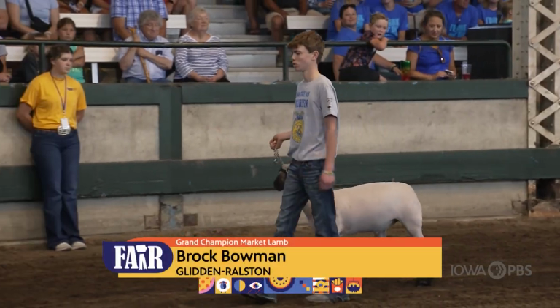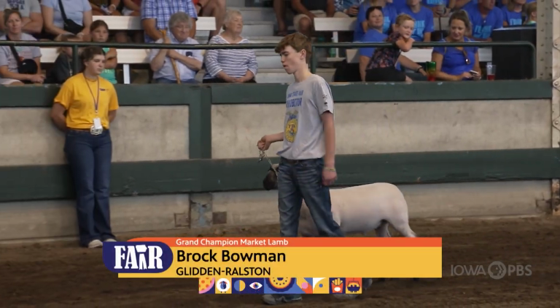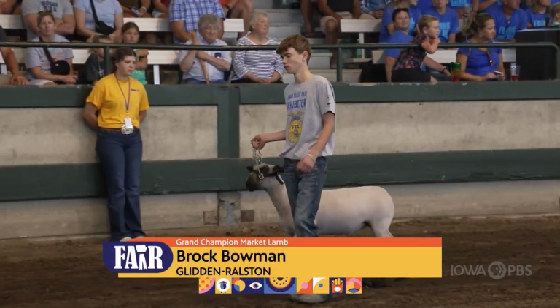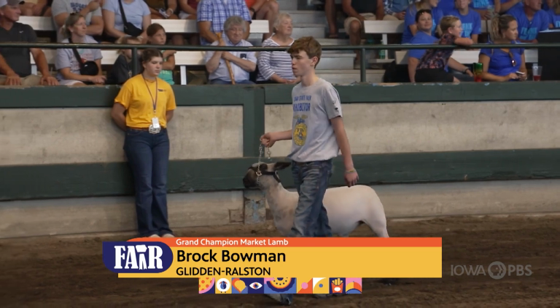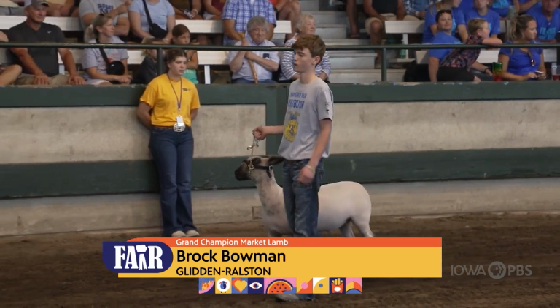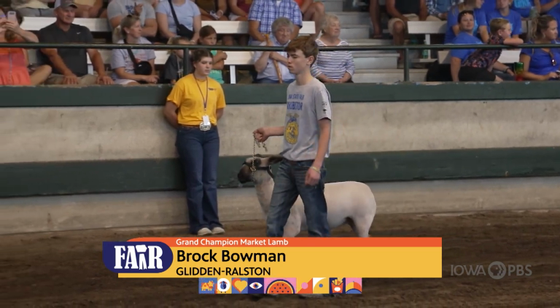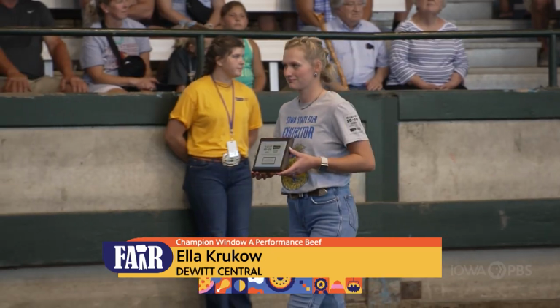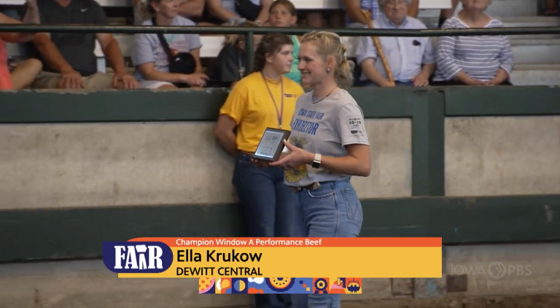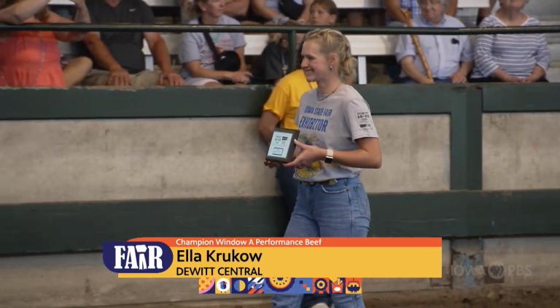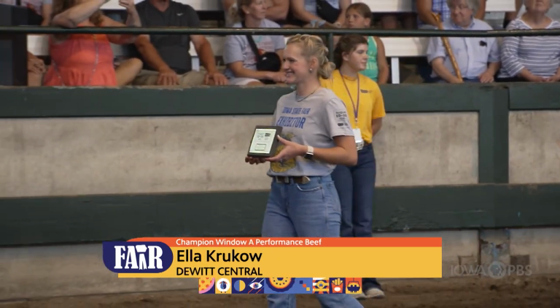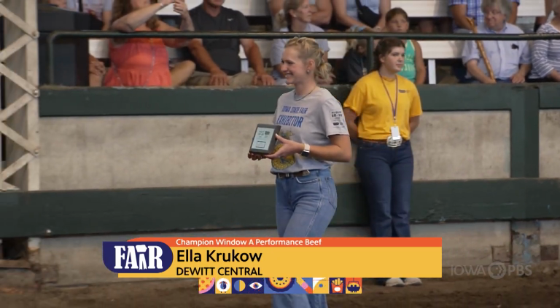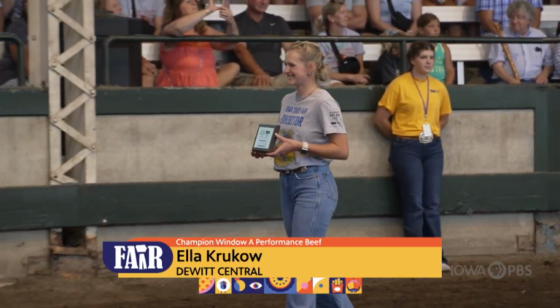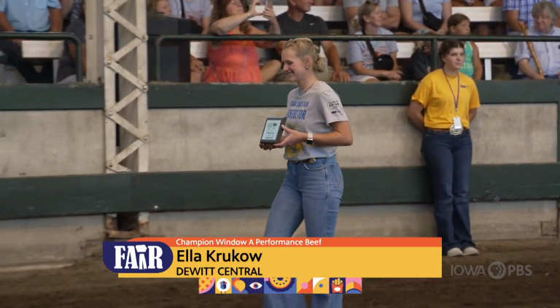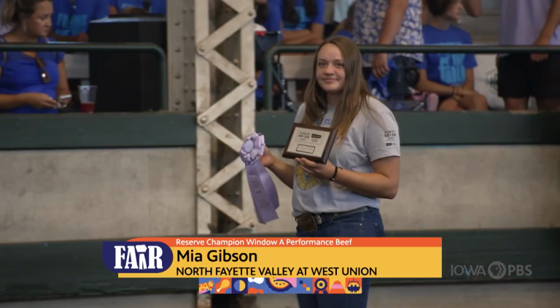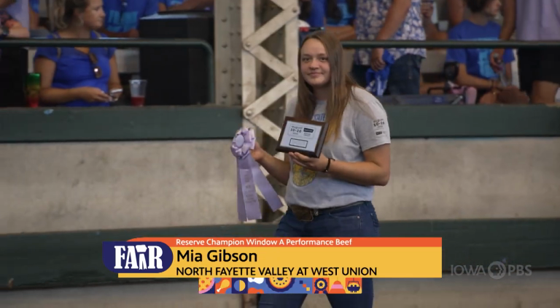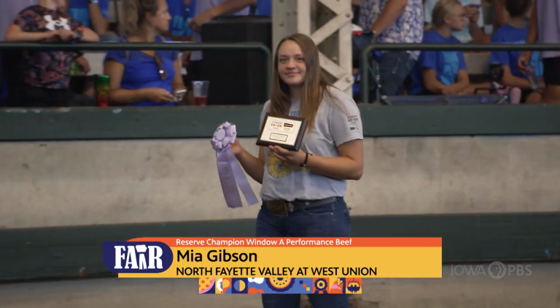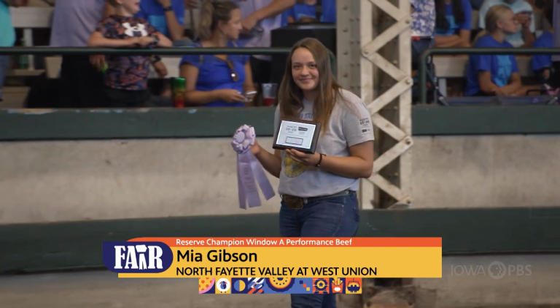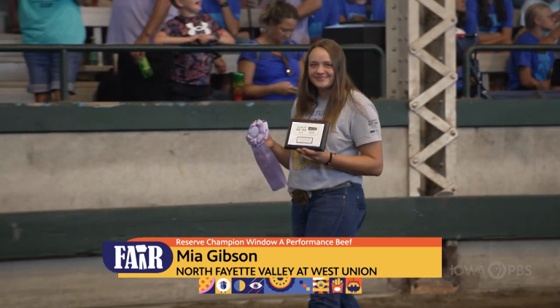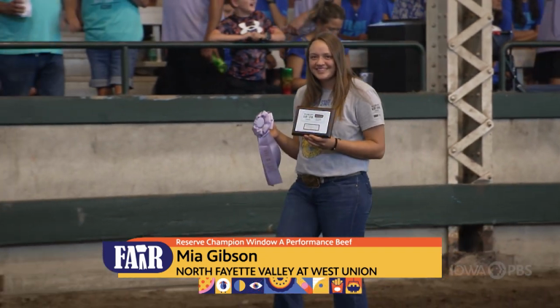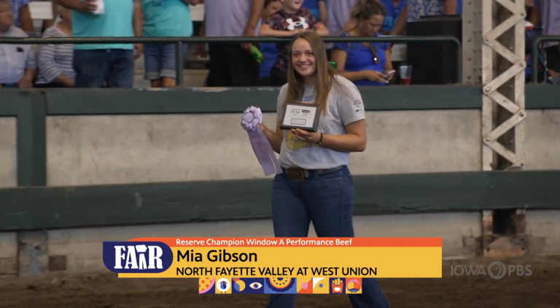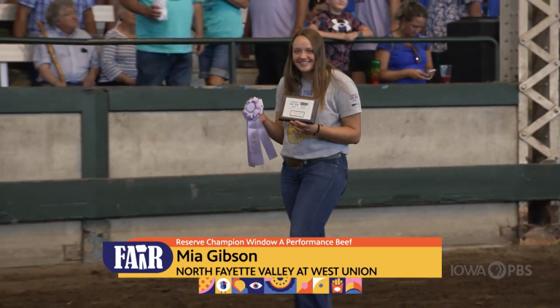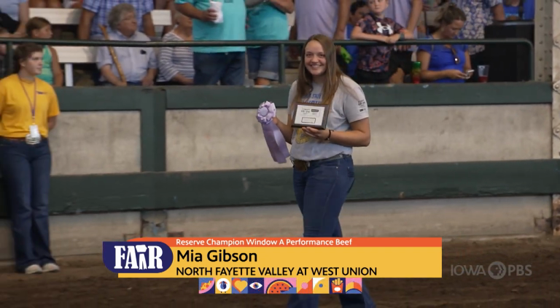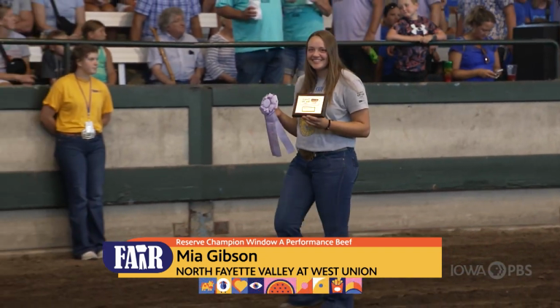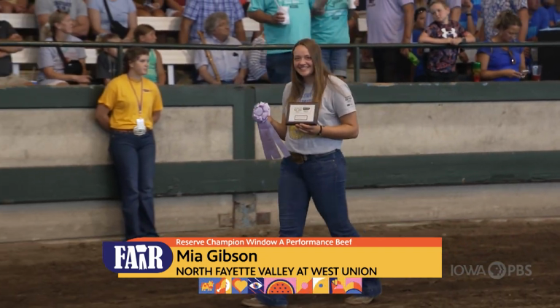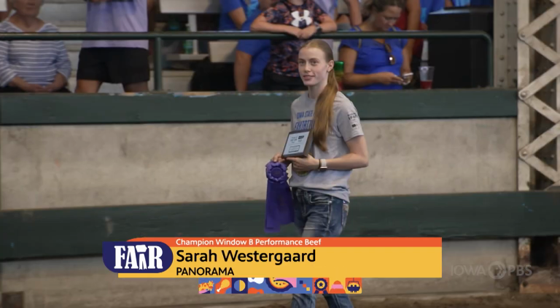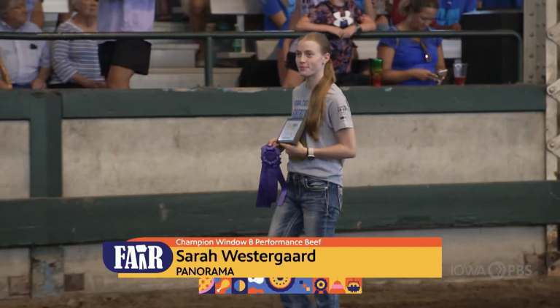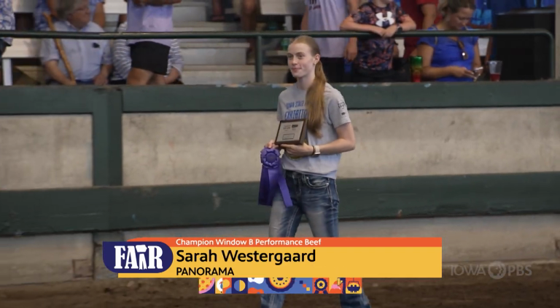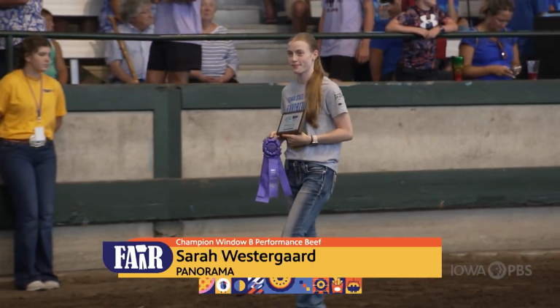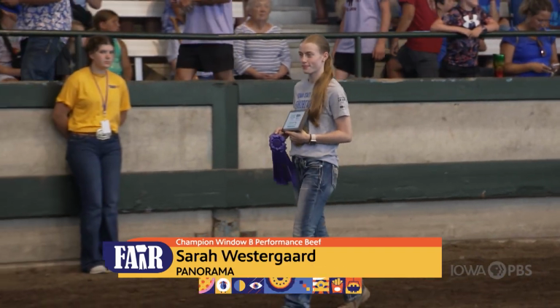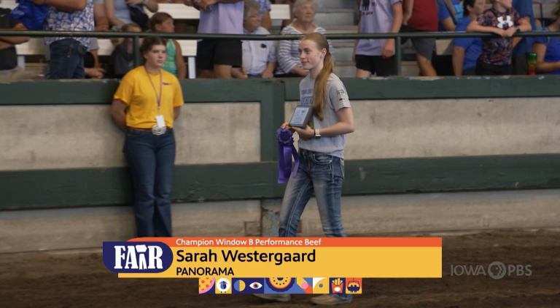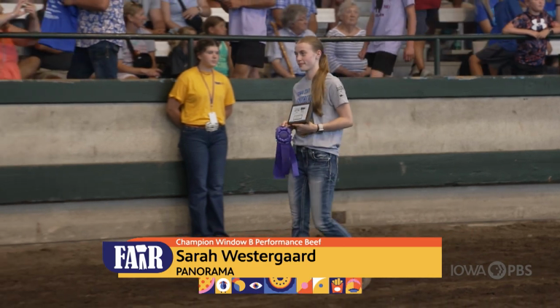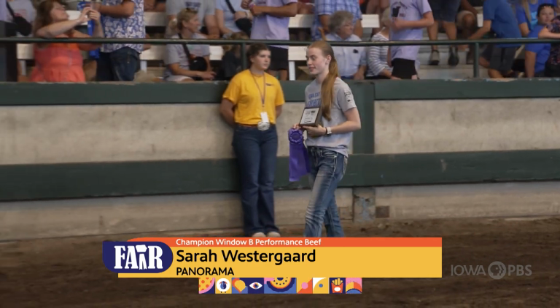In the Sheep Division, 667 exhibits were shown in four divisions. On its own, the Market Lamb Show had 306 animals that were brought to the fair by 172 exhibitors from 98 chapters.